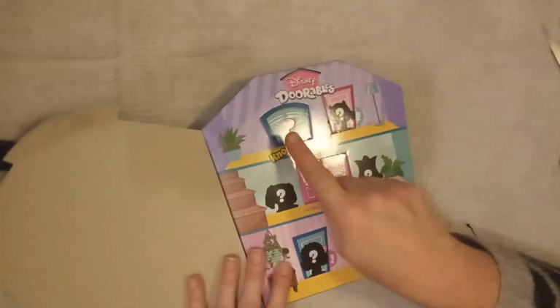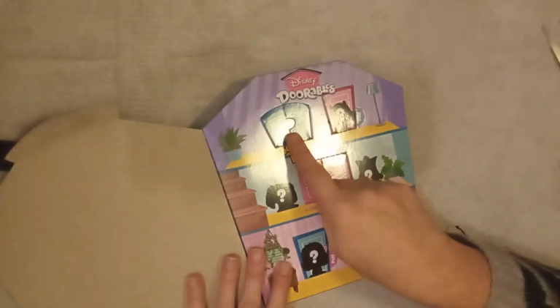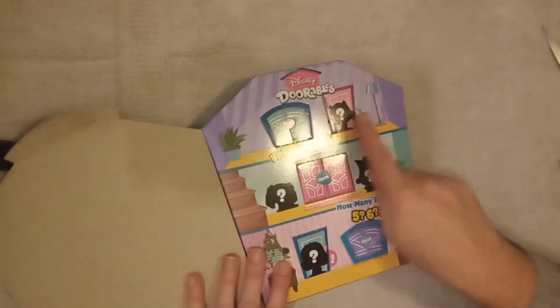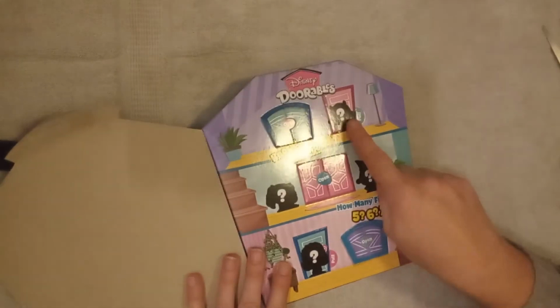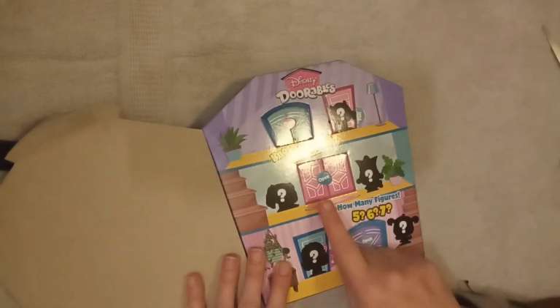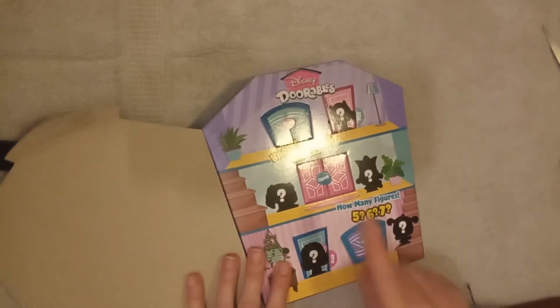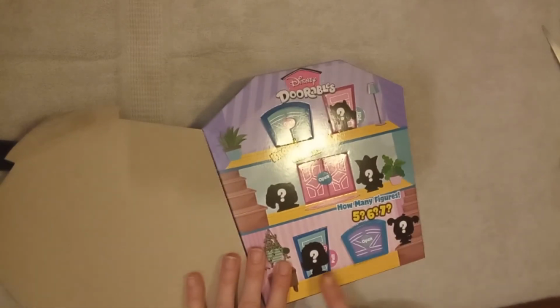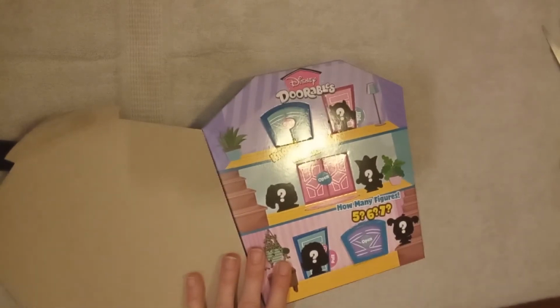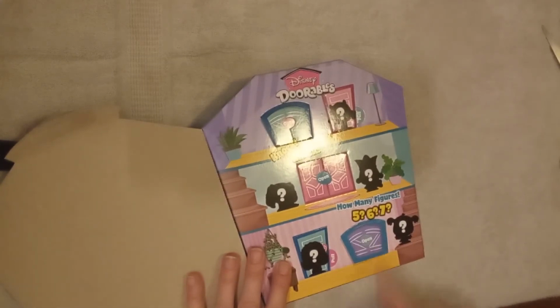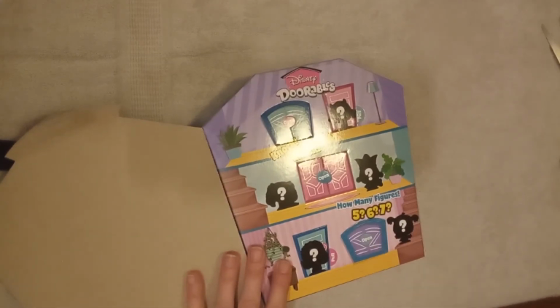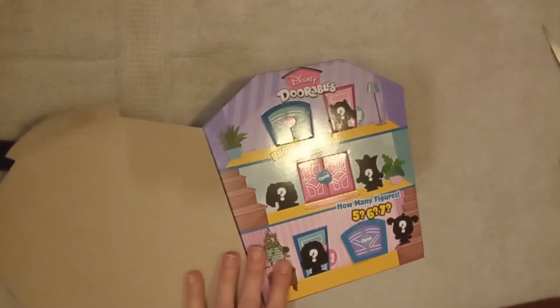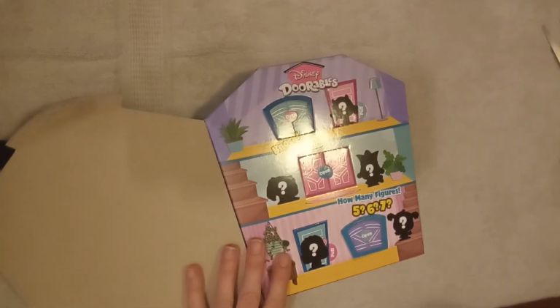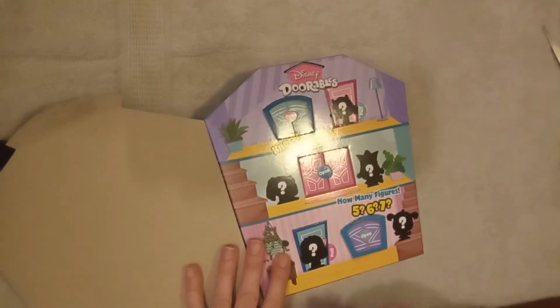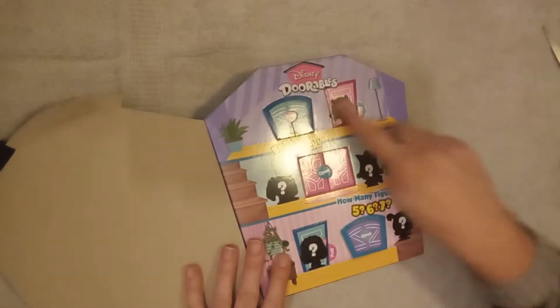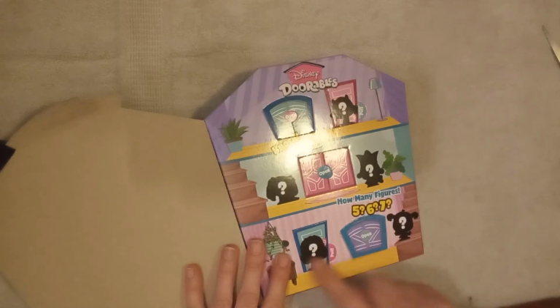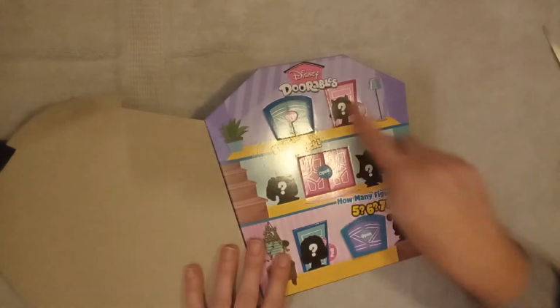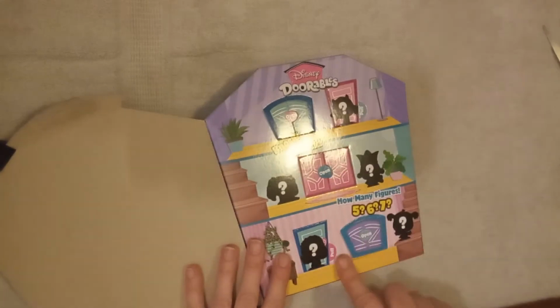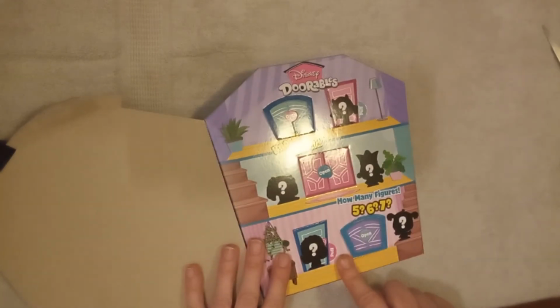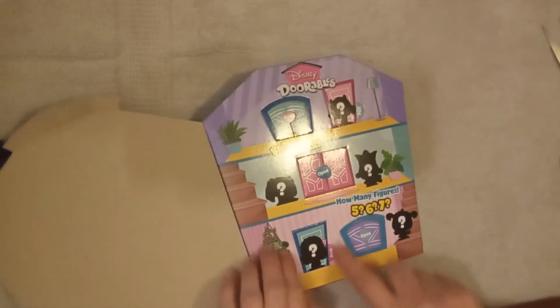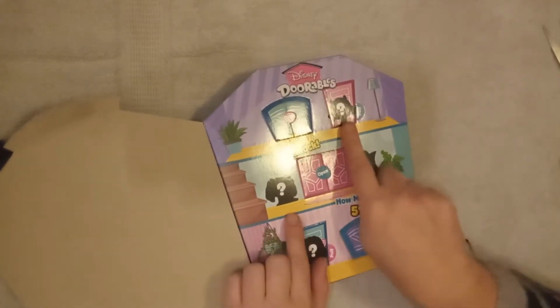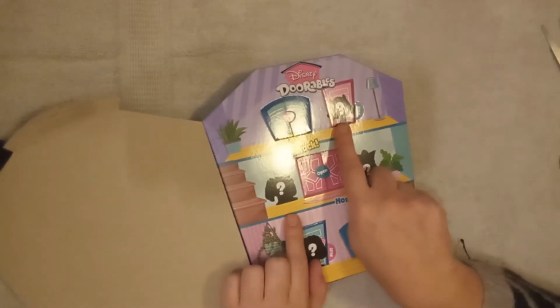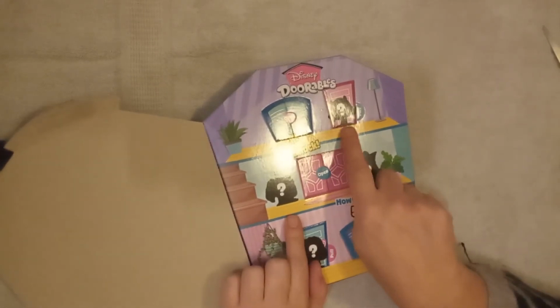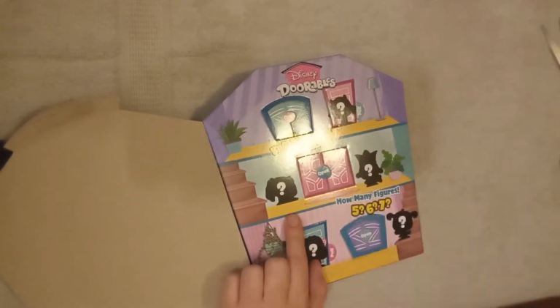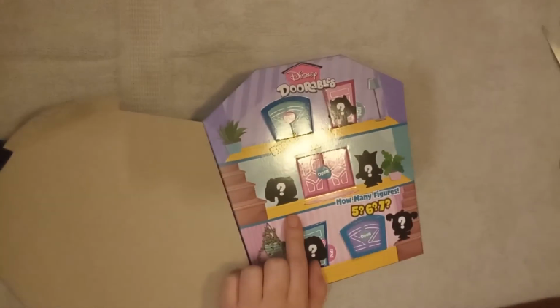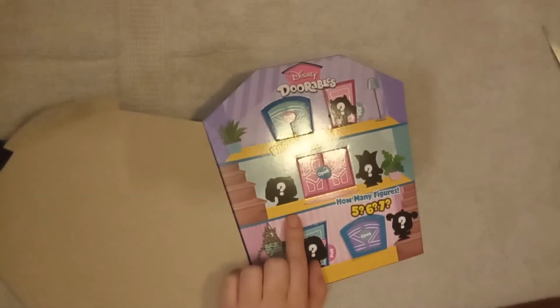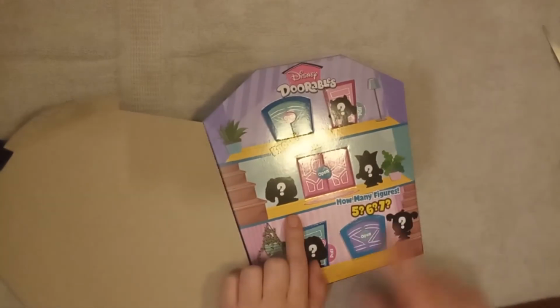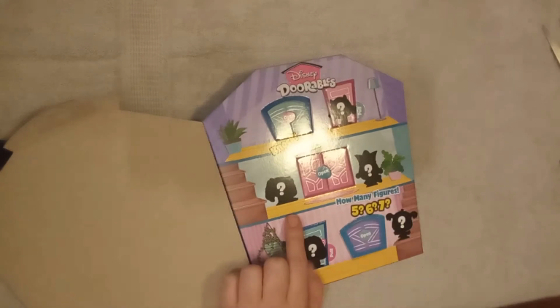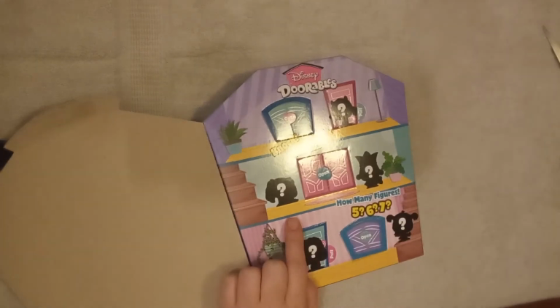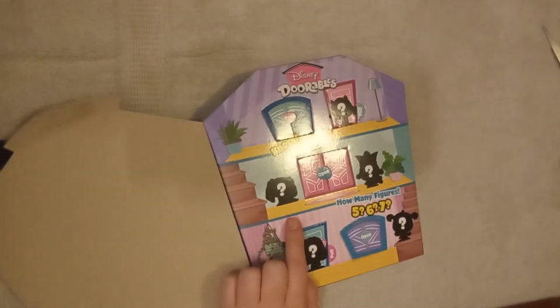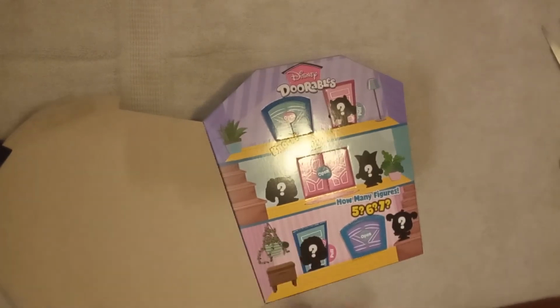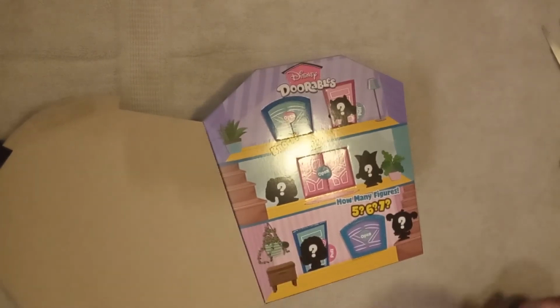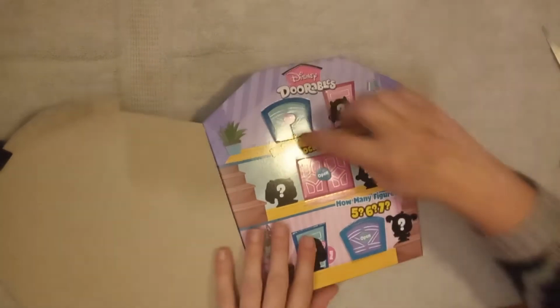So we have 1, 2, 3, 4, 5 doors. We don't know what's behind them. I think that's Mike Wazowski's shadow and the King of Hearts. So let's find out.